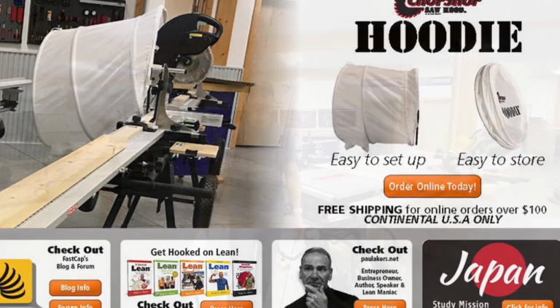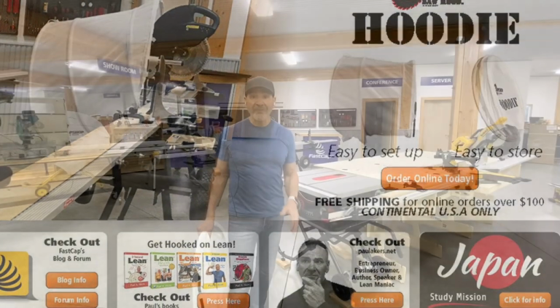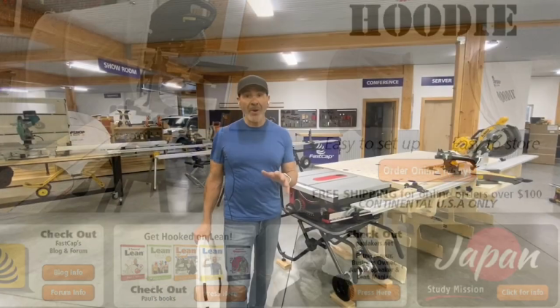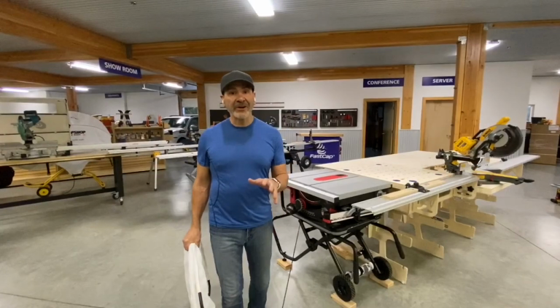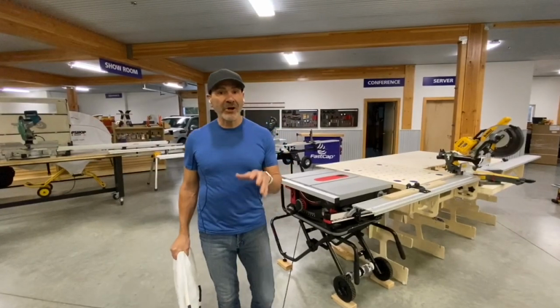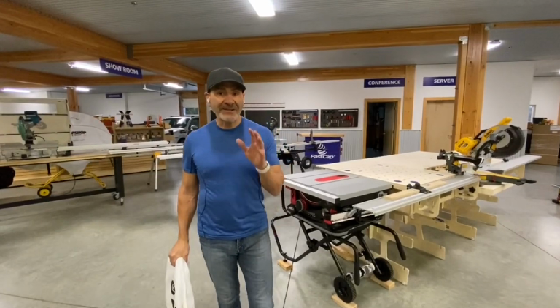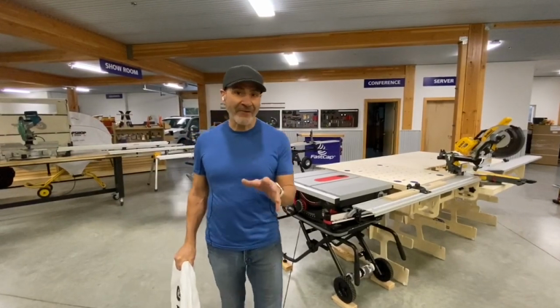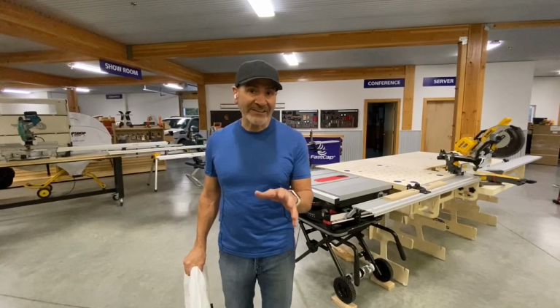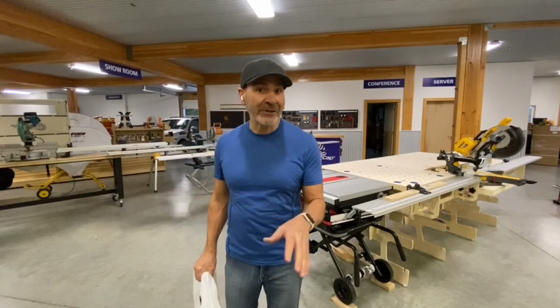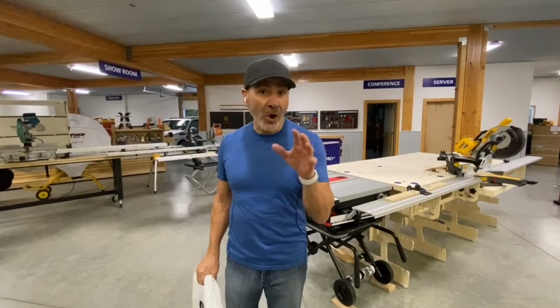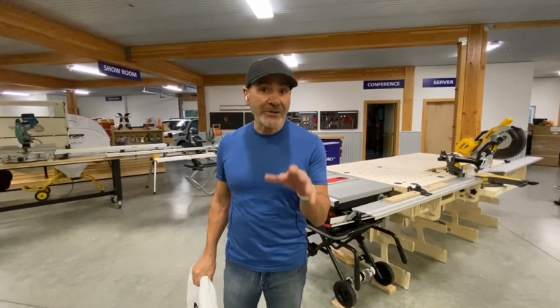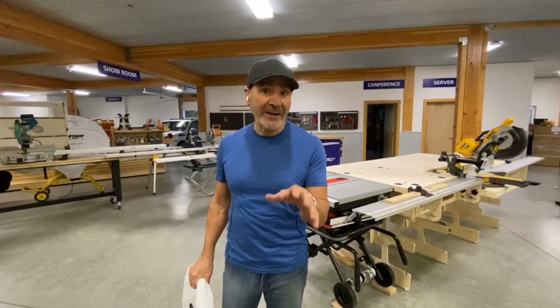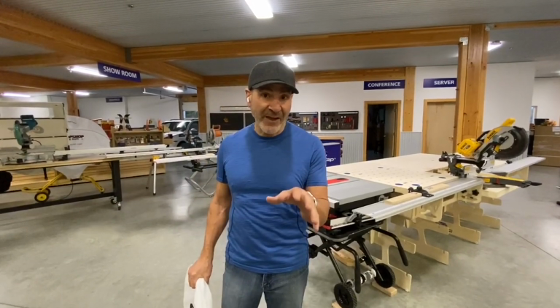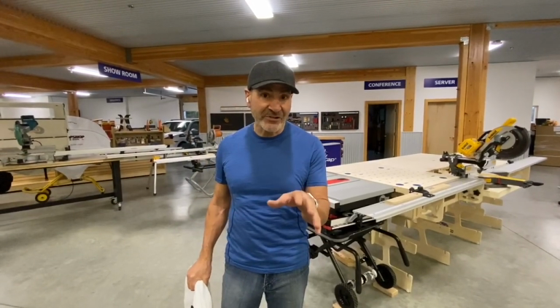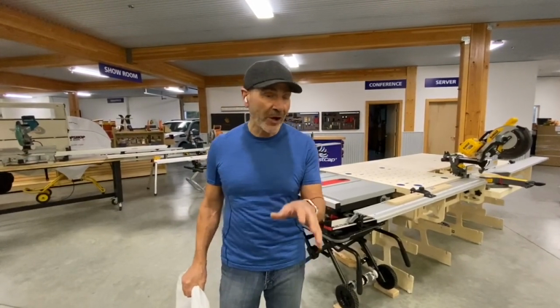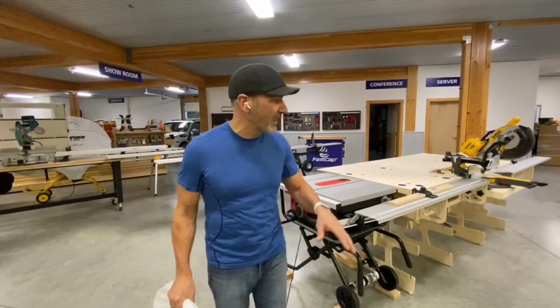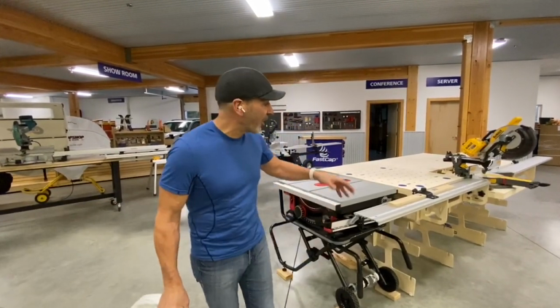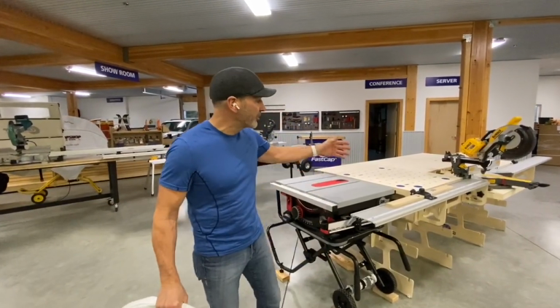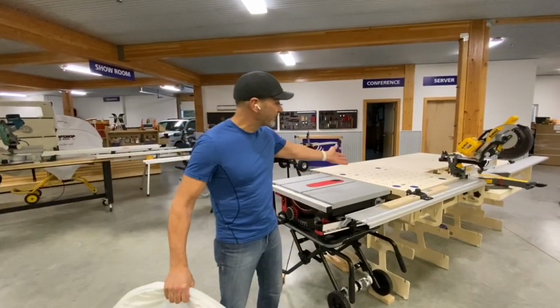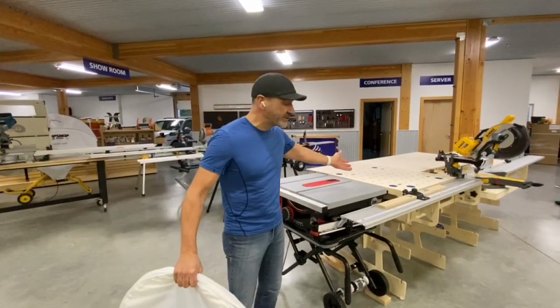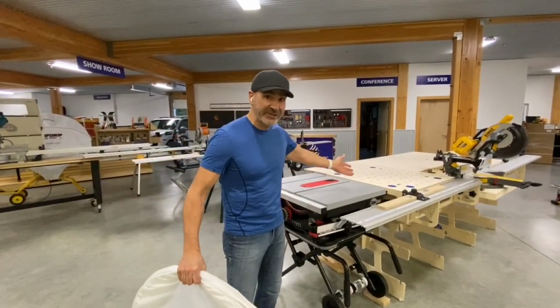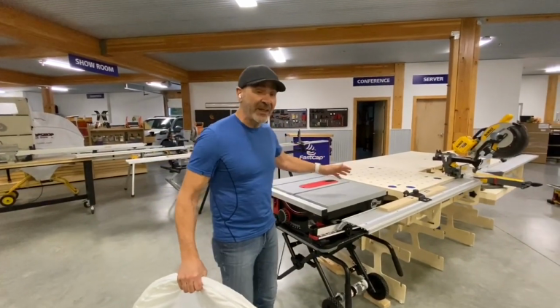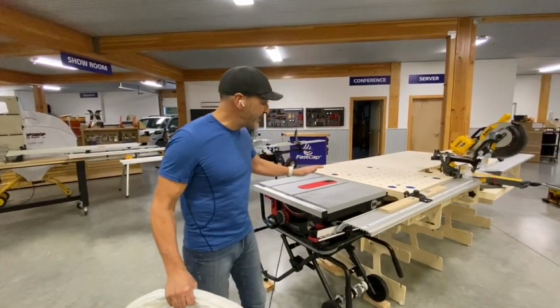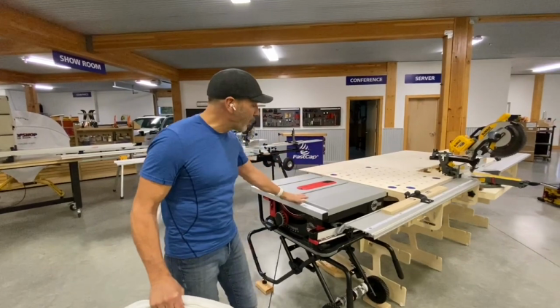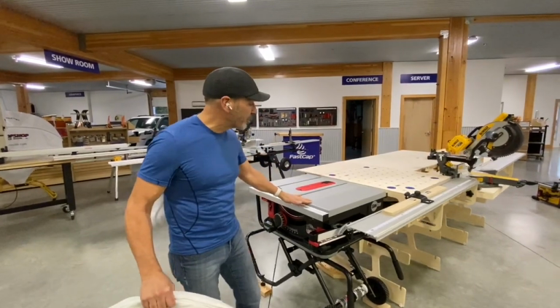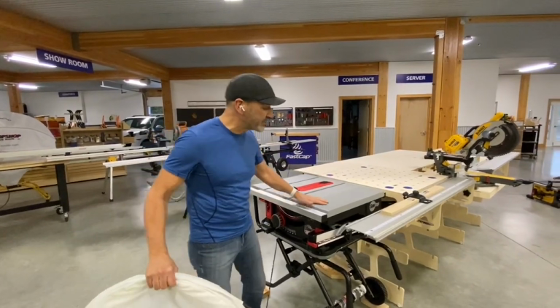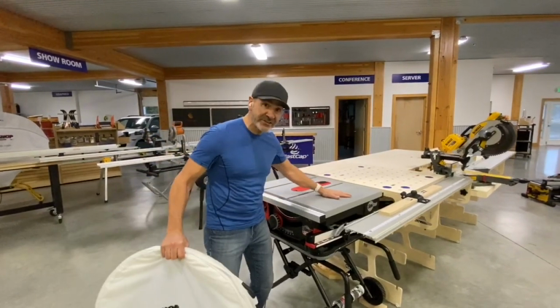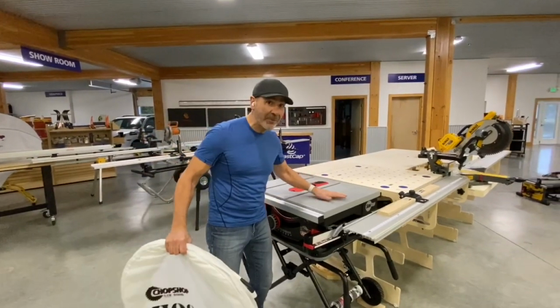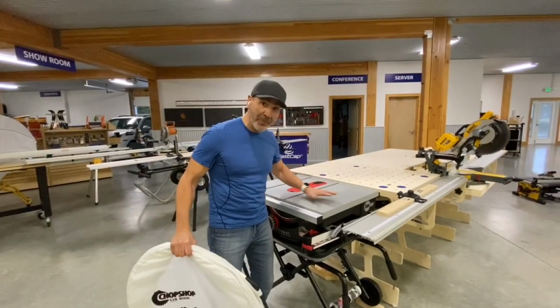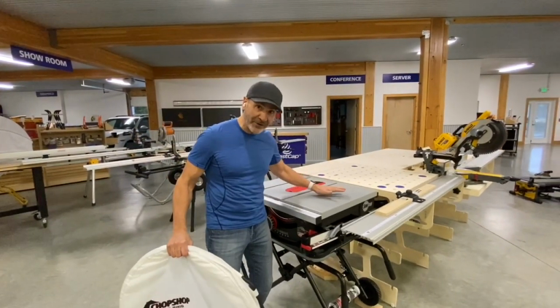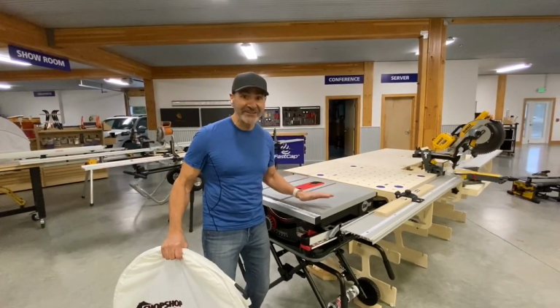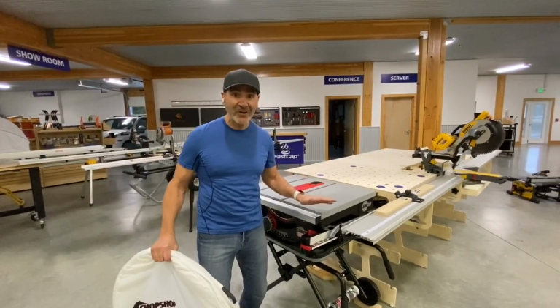Hey everyone, Paul Akers. You know the best thing about FastCap is there's always great innovations going on, like our new Flex Bench system that now works with the Saw Stop perfectly. Isn't that cool?